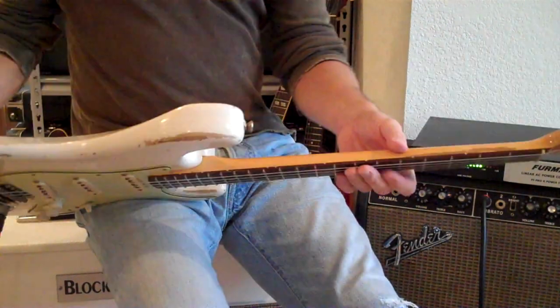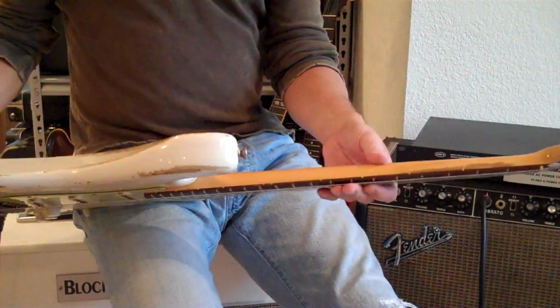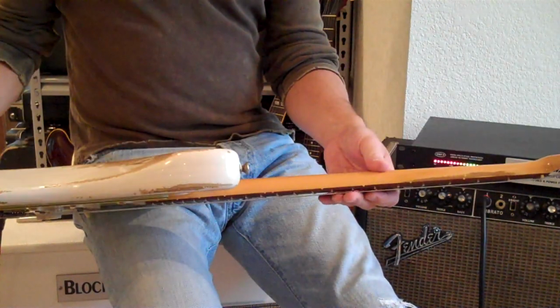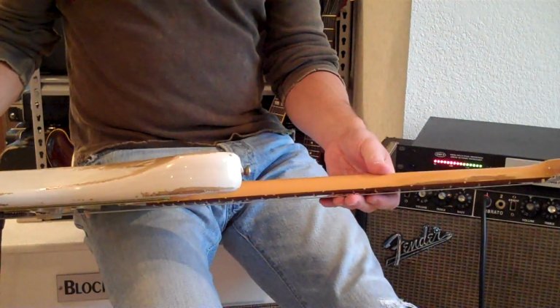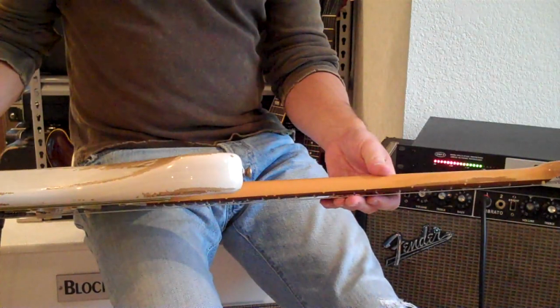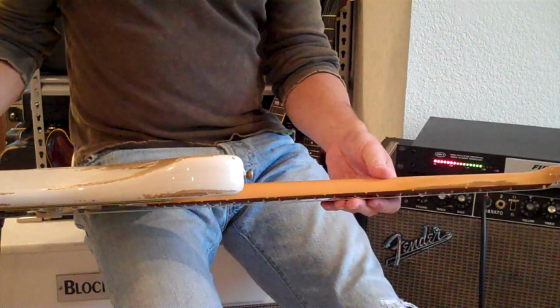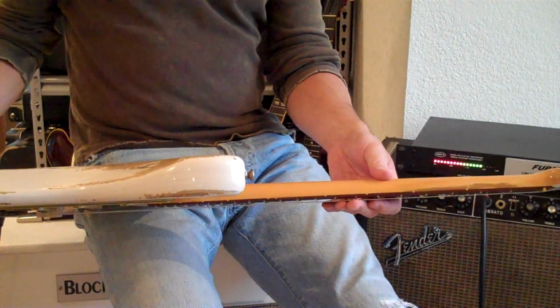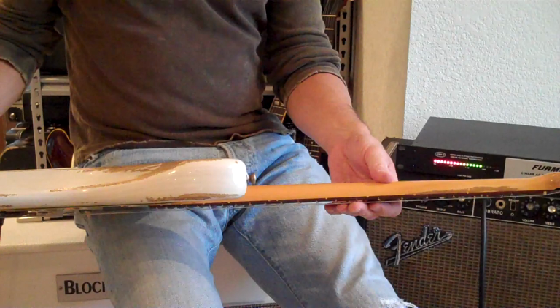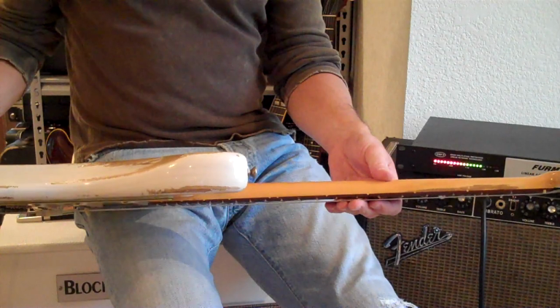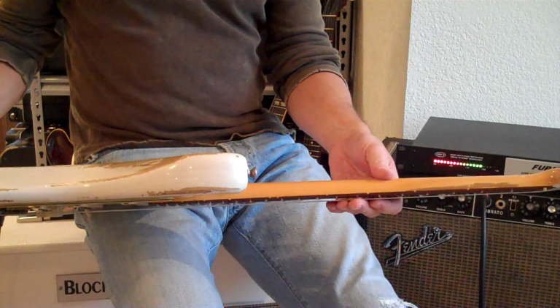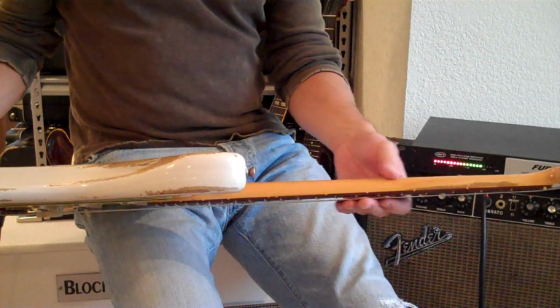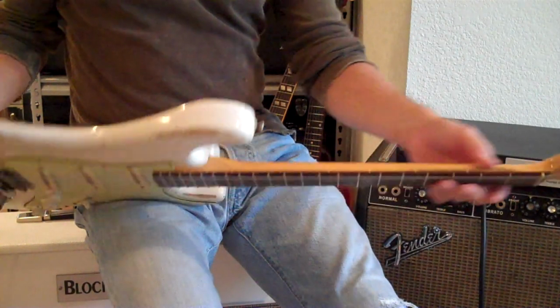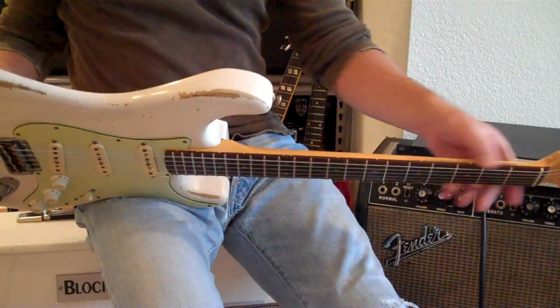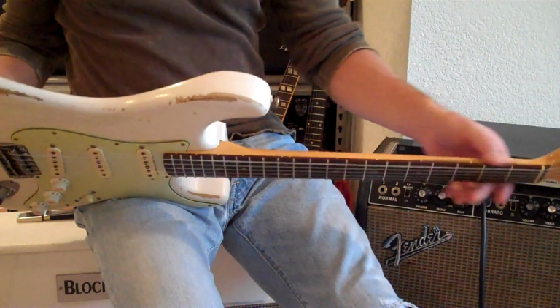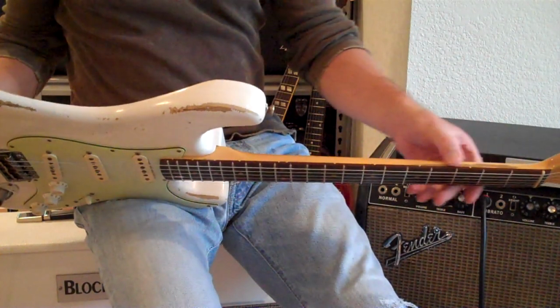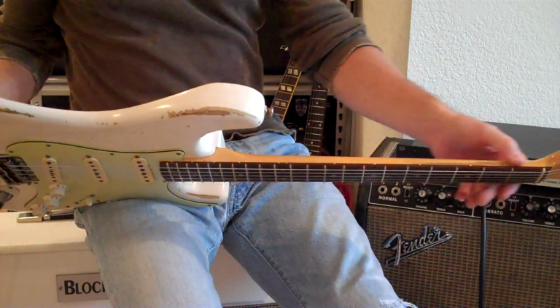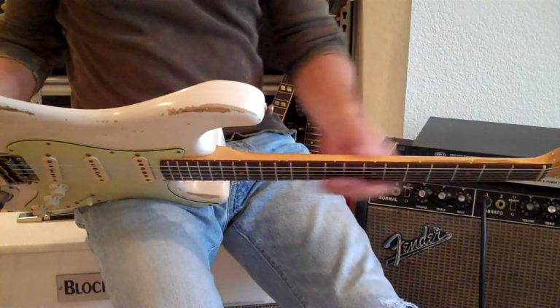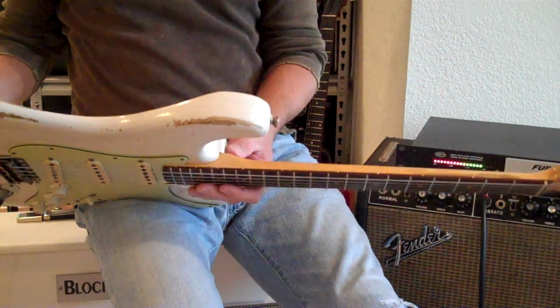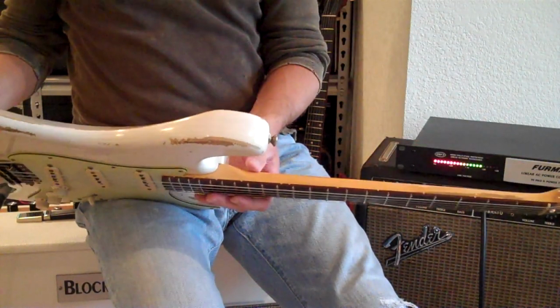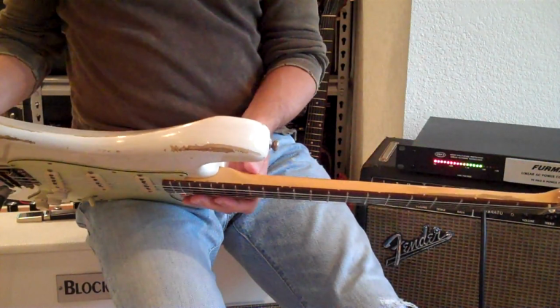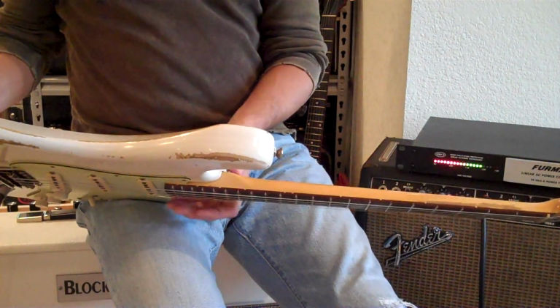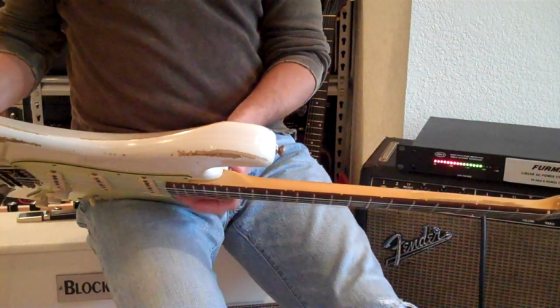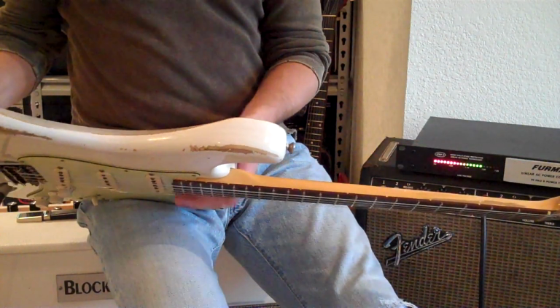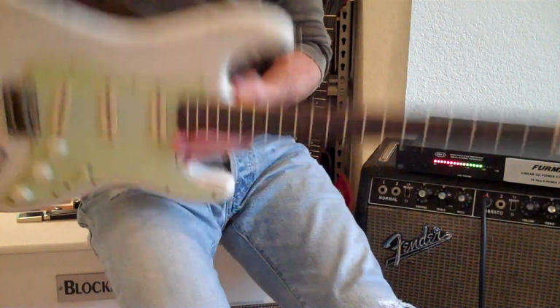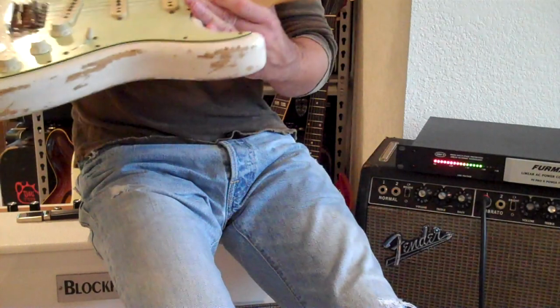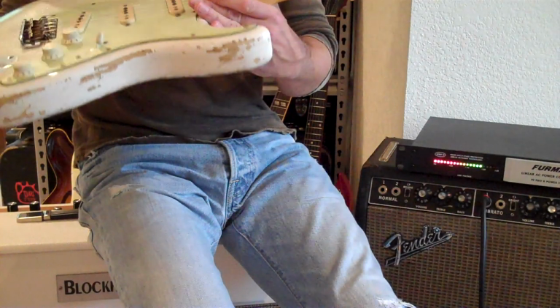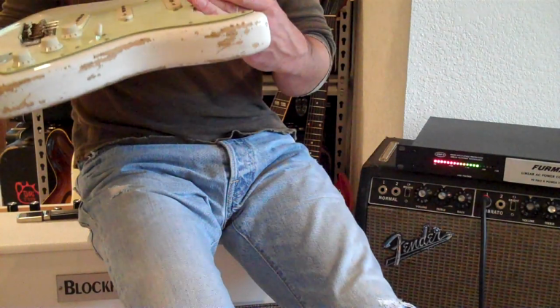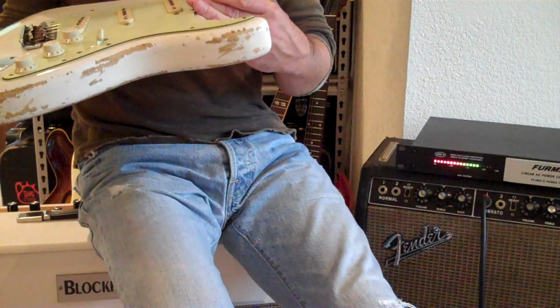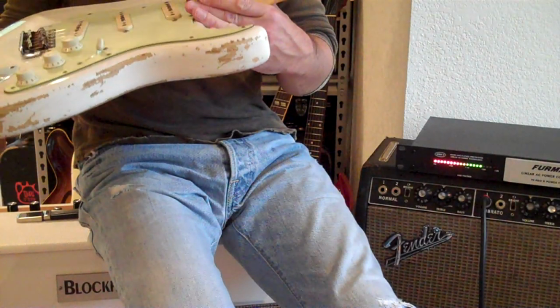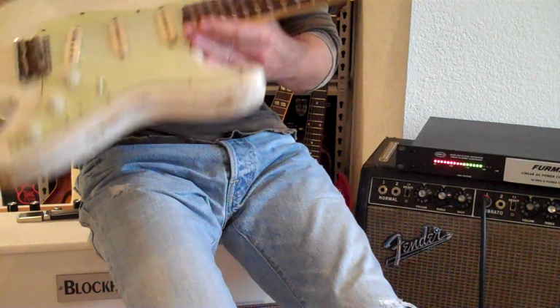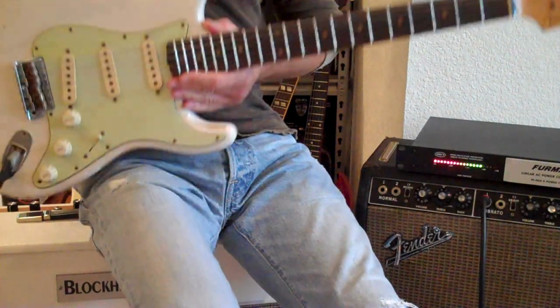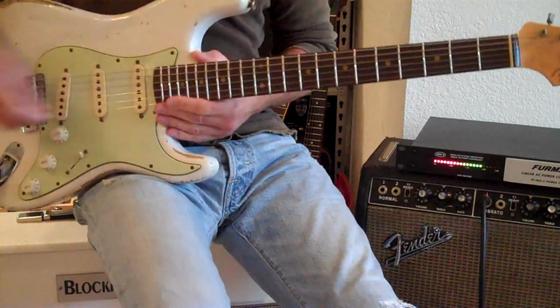This has a medium-sized C-shaped neck. It's got a nice wear up here on top. But this is ash wood, which Fender would have used for Olympic White.